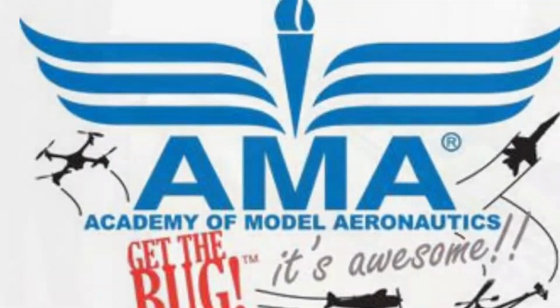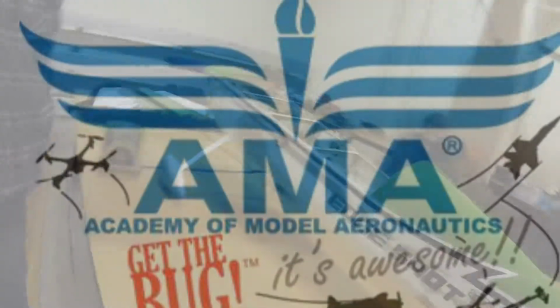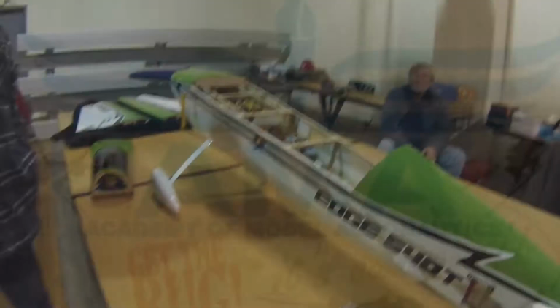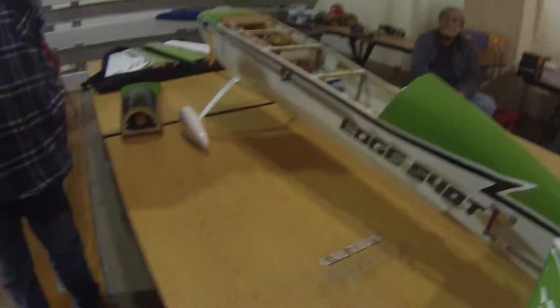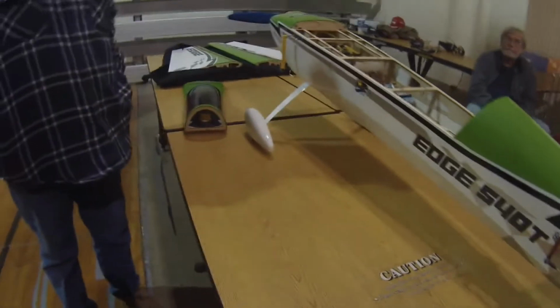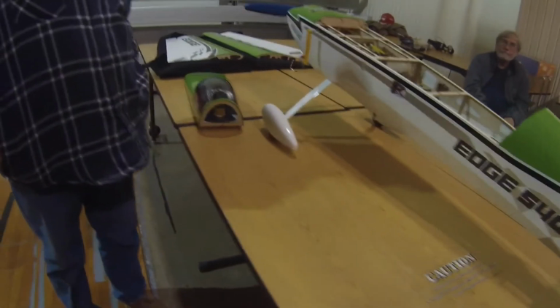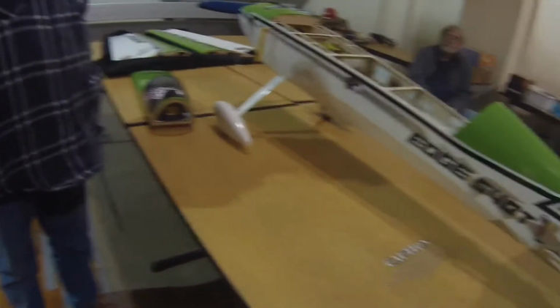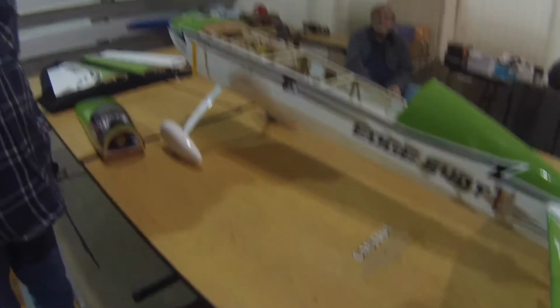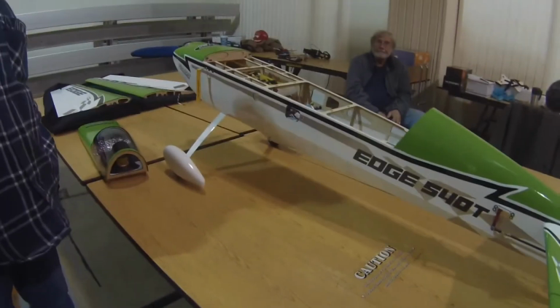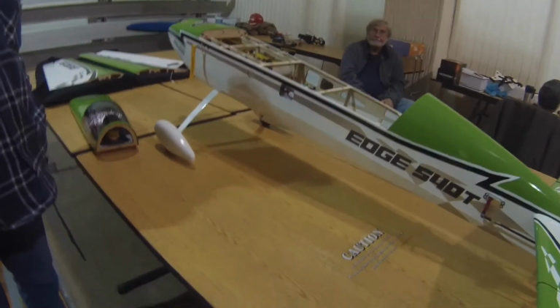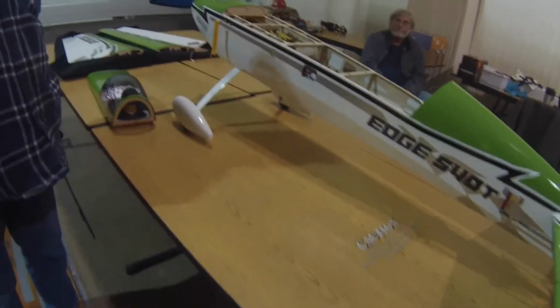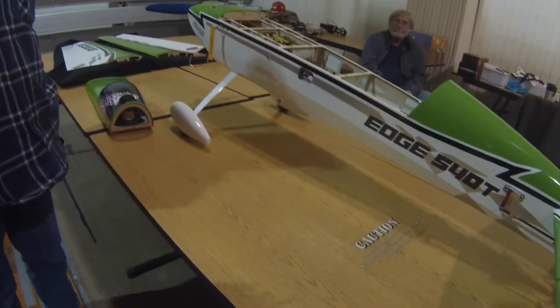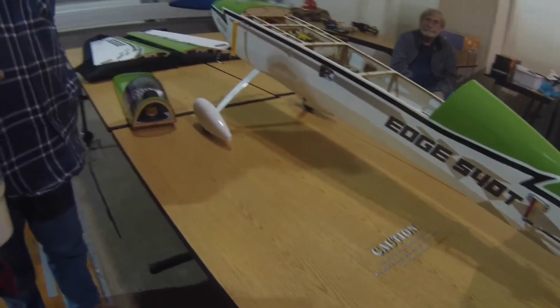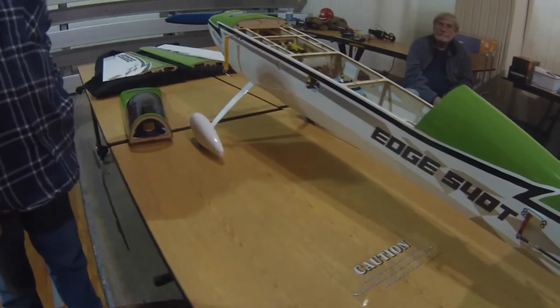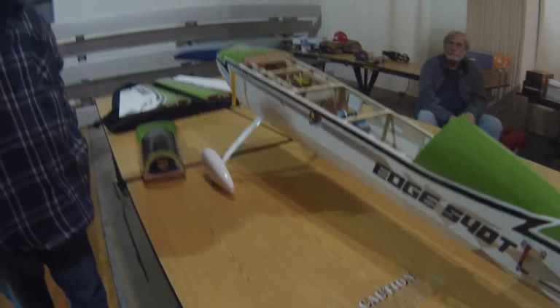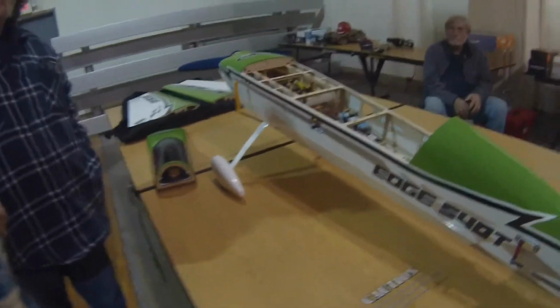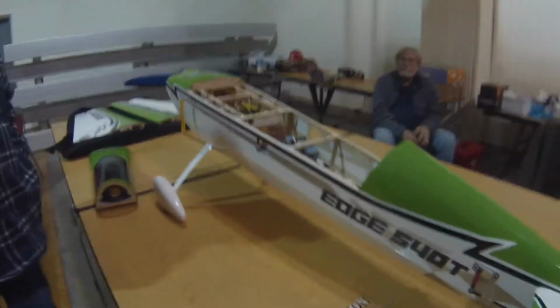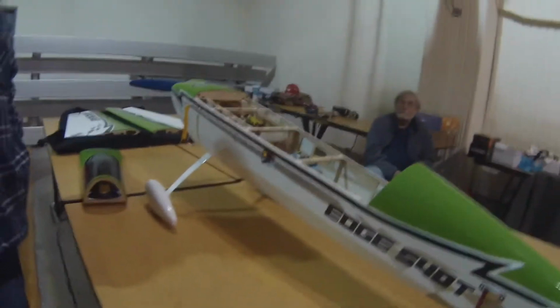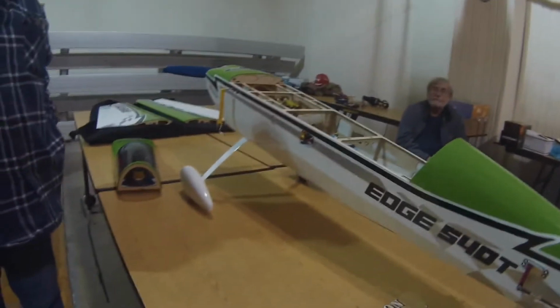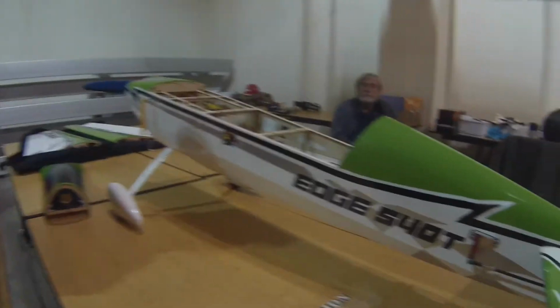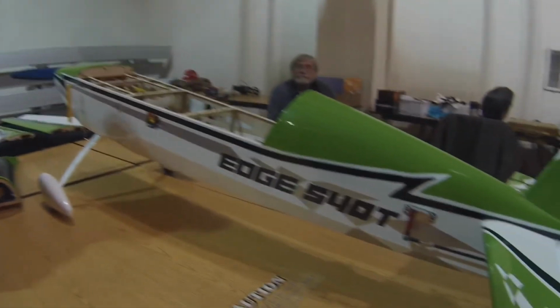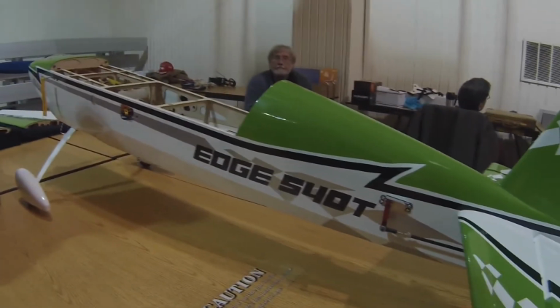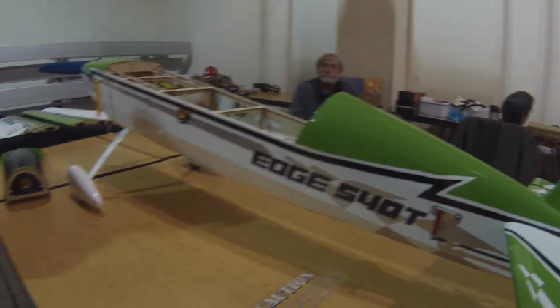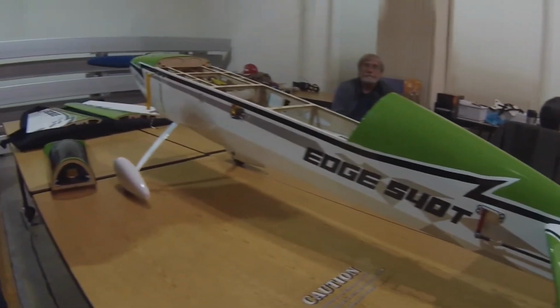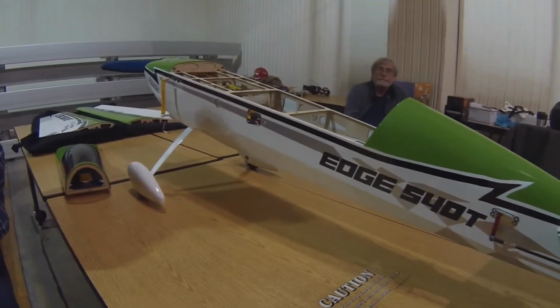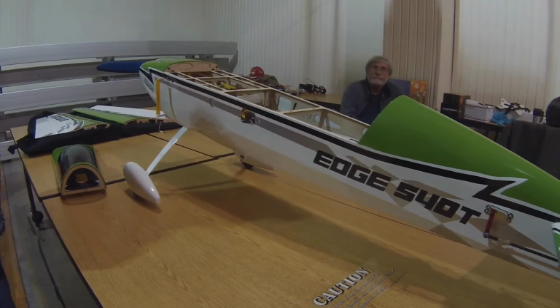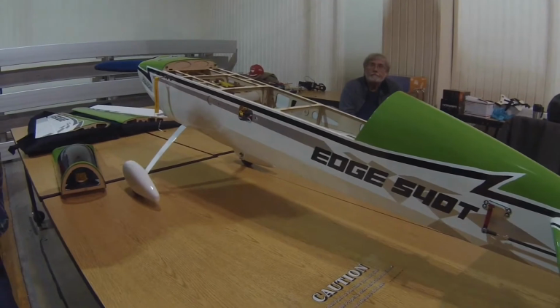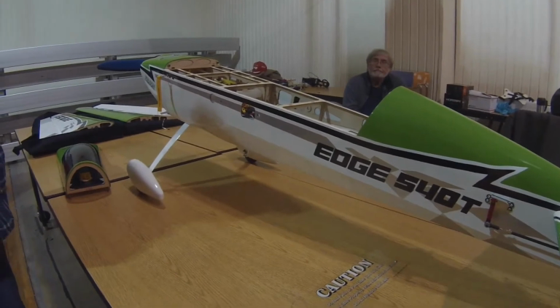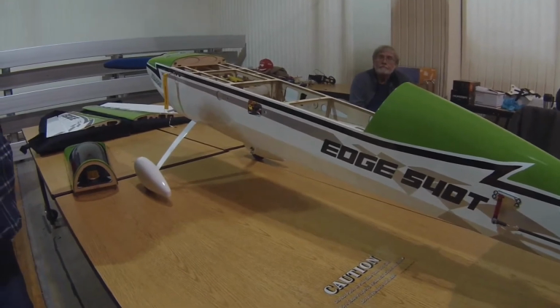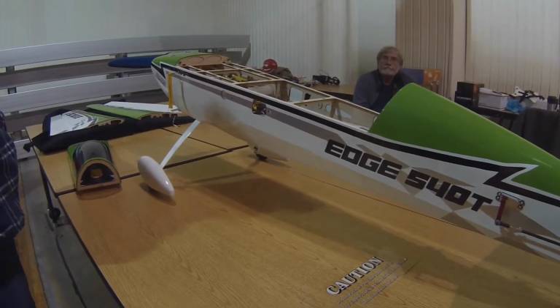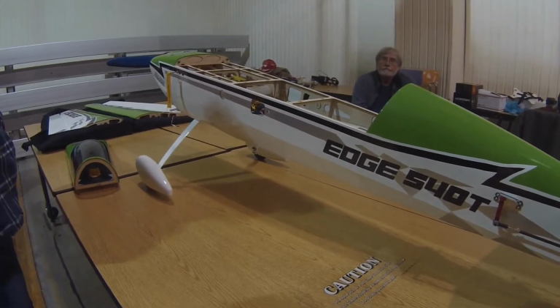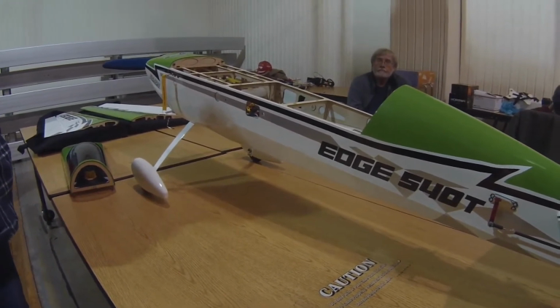What do you need to know? Everything. So it's a — what size is this? It's a 30cc Edge. And what kind of engine you got in it? 35 DLA.